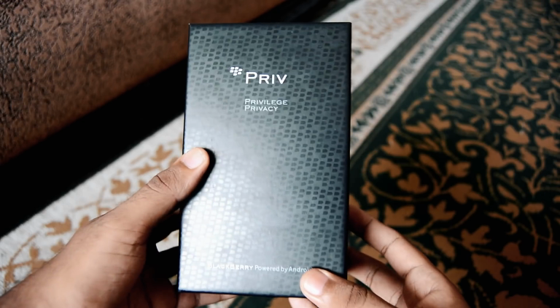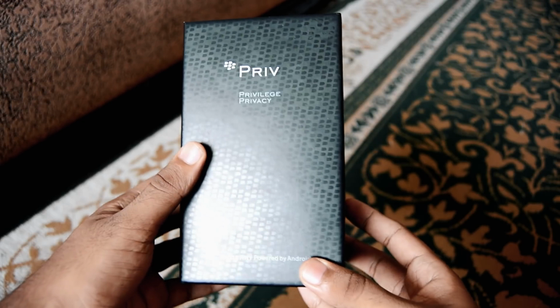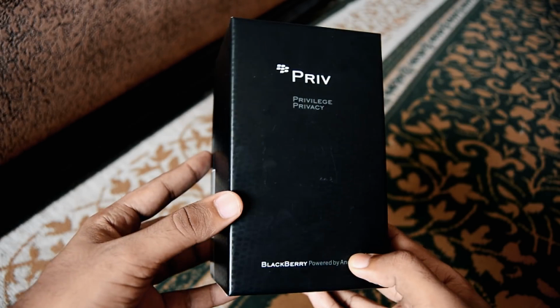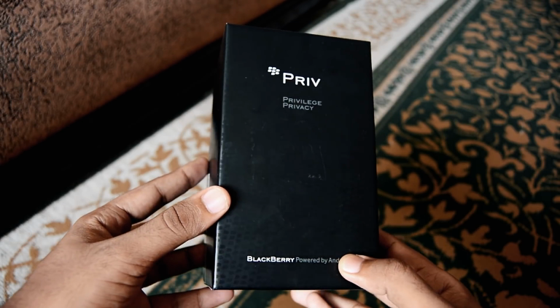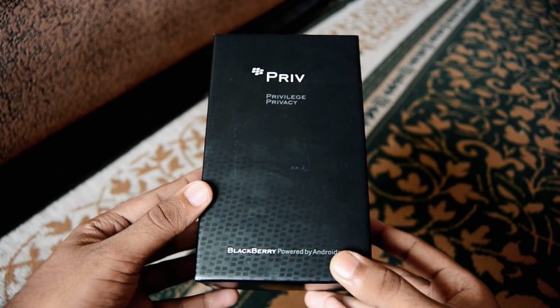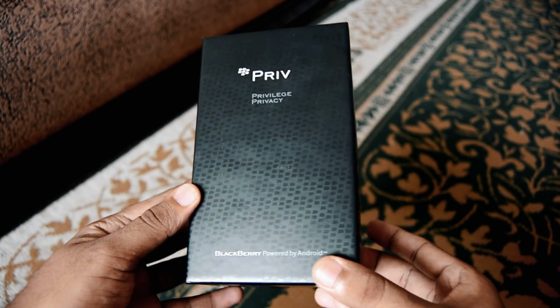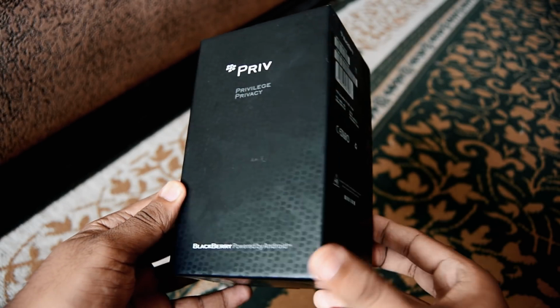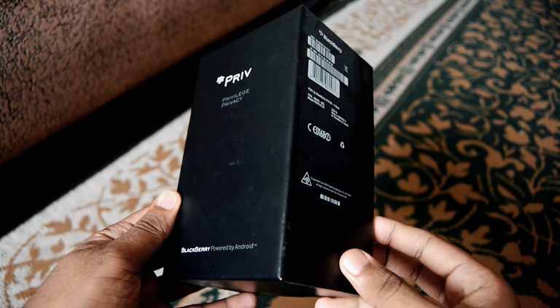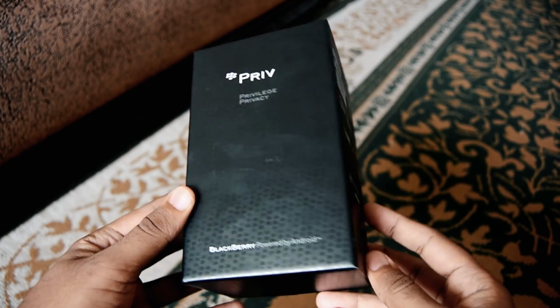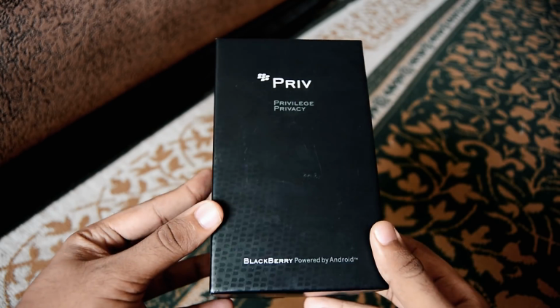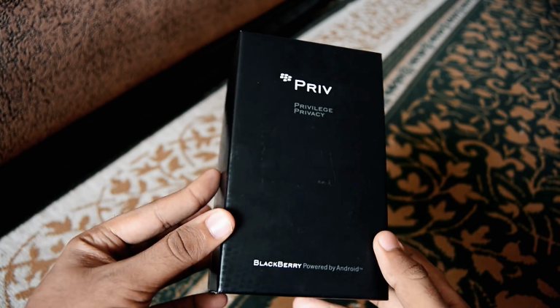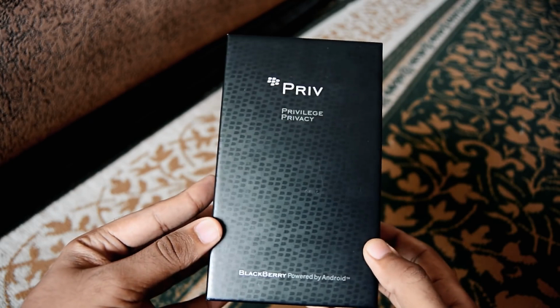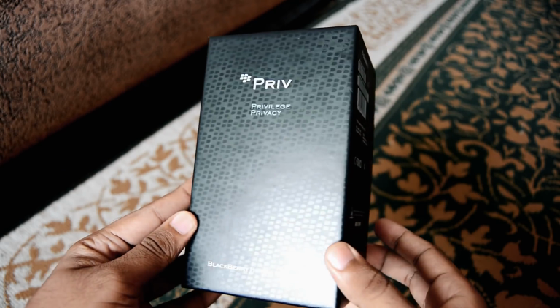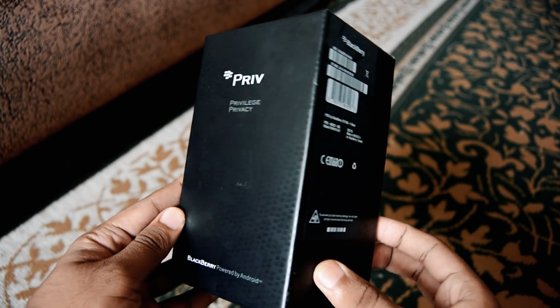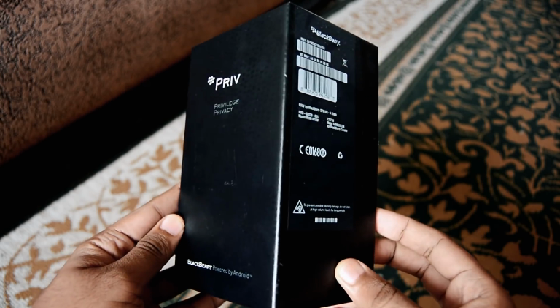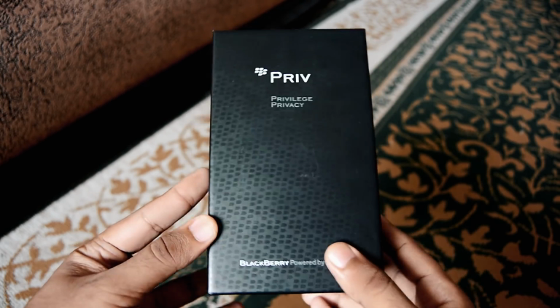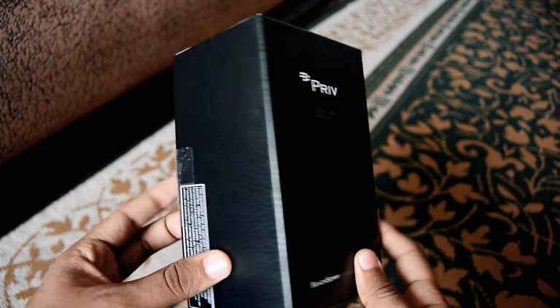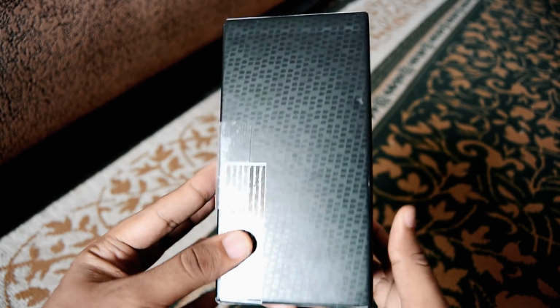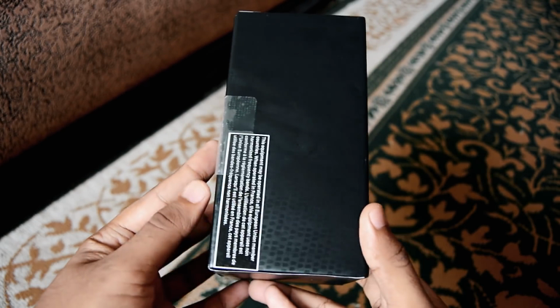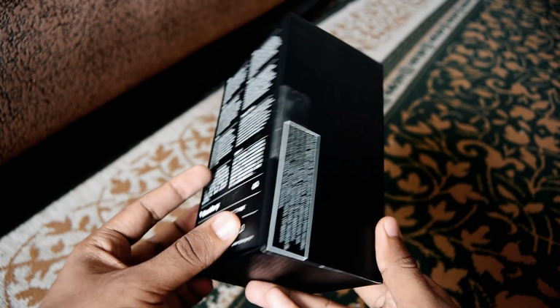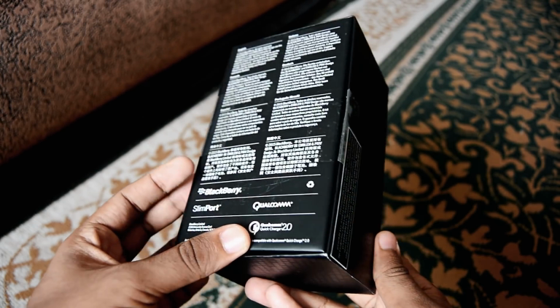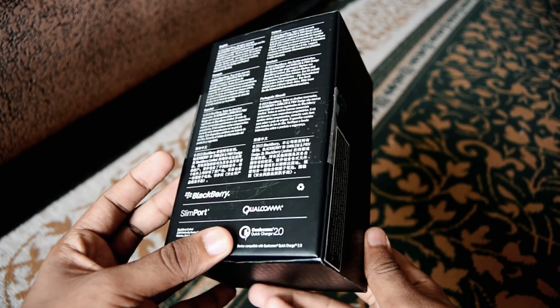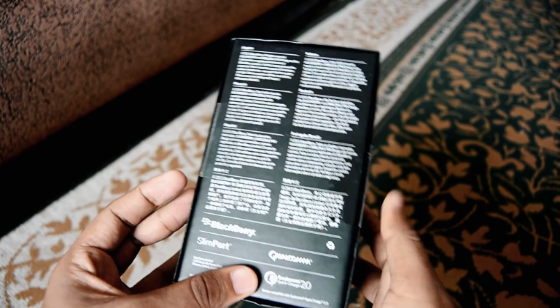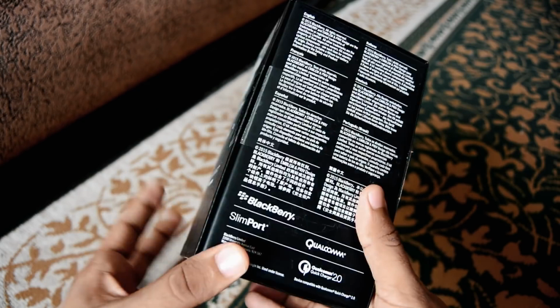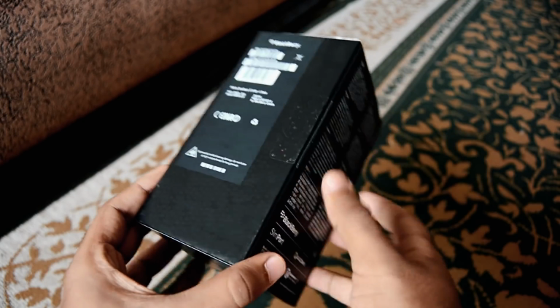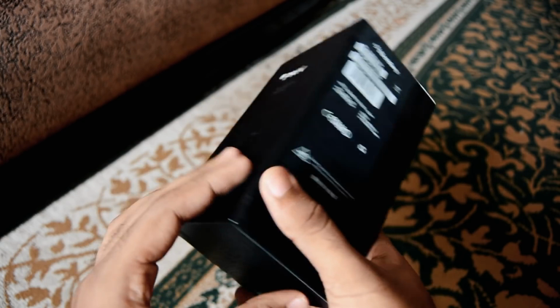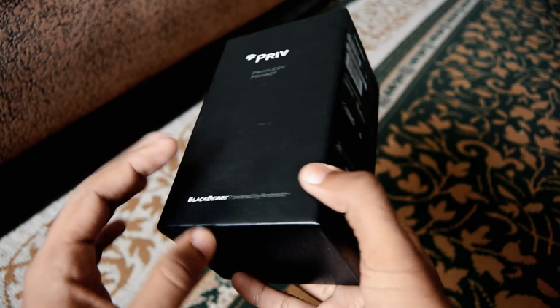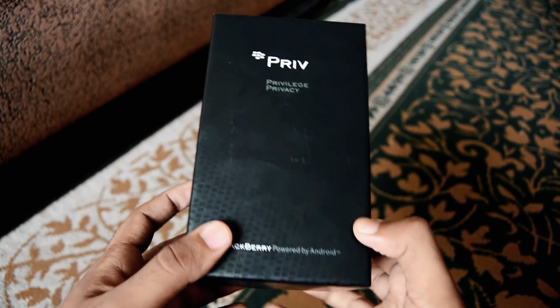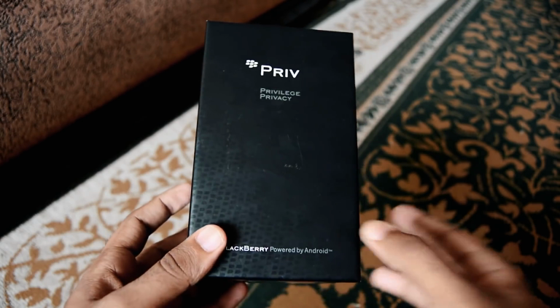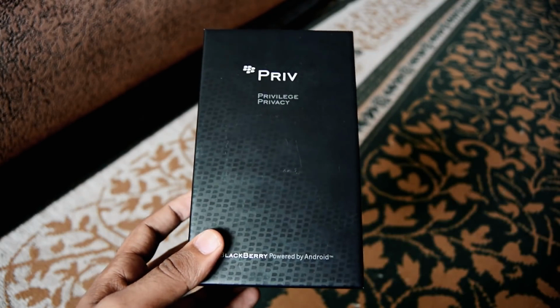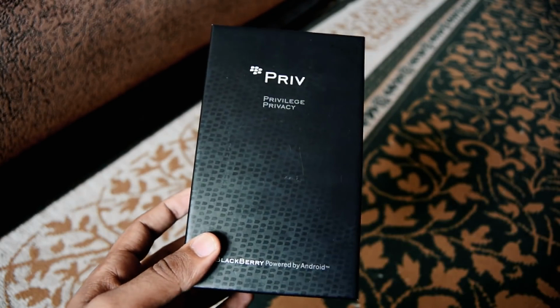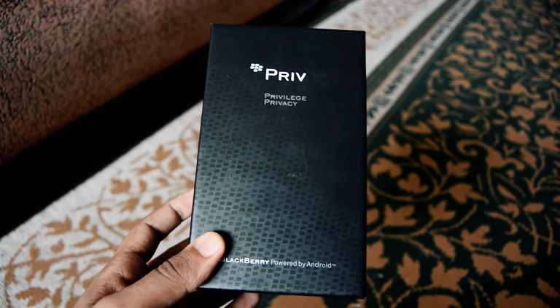Hey, what's up guys, this is RVC and I'm back again with another video. To keep it short, let's see if the BlackBerry Priv is worth buying in 2017. I bought the BlackBerry Priv brand new for 270 bucks.